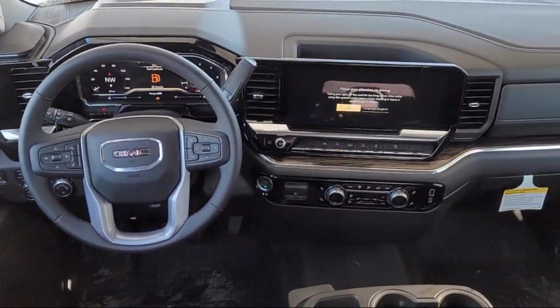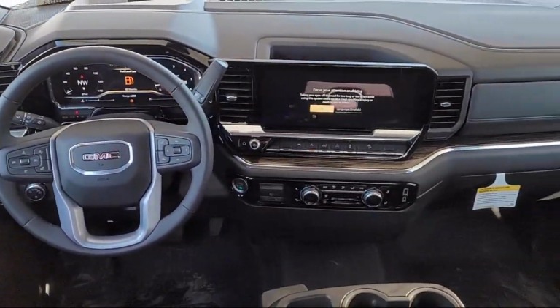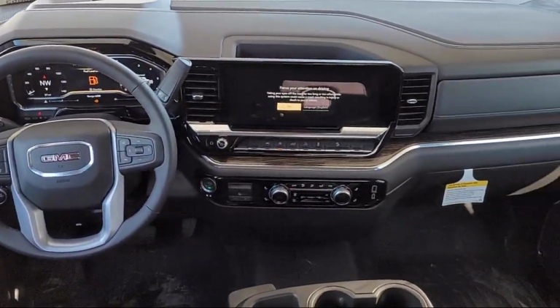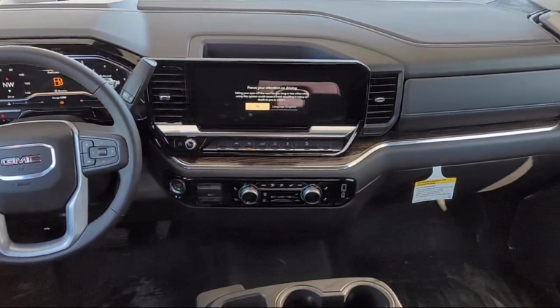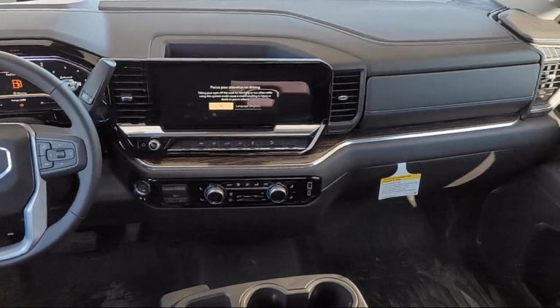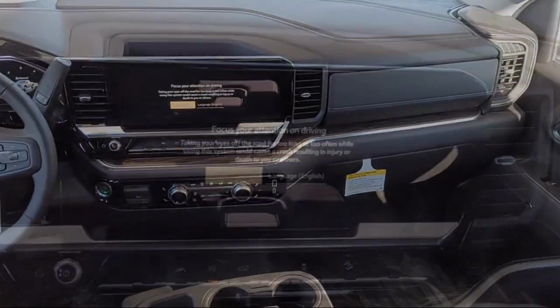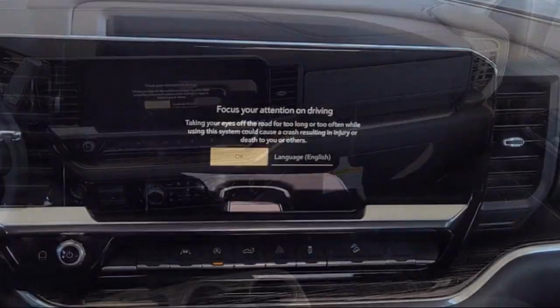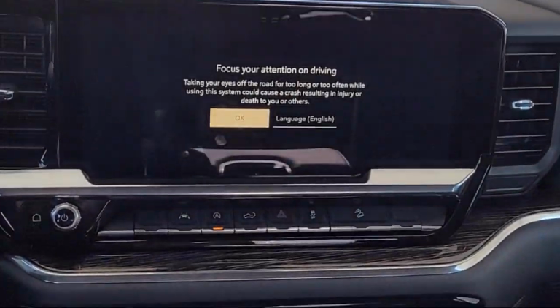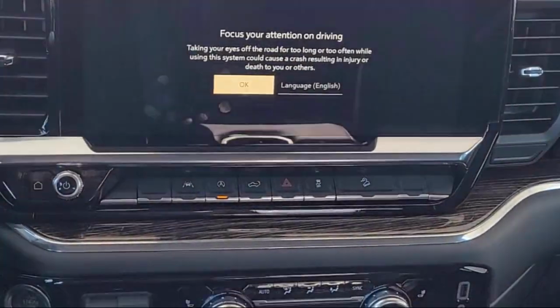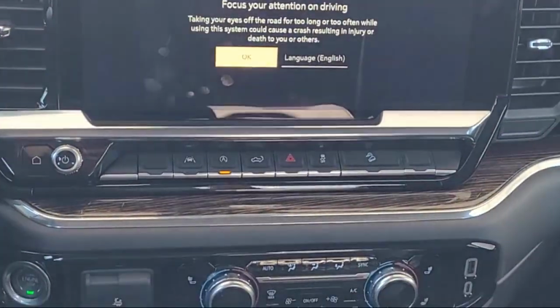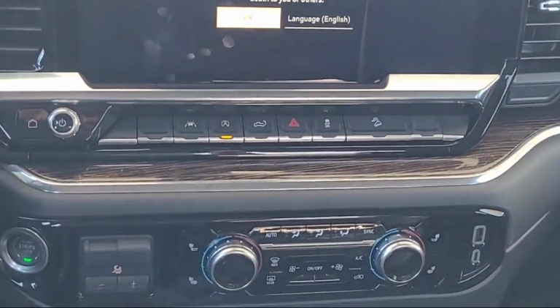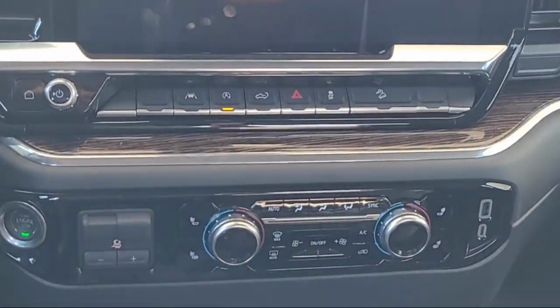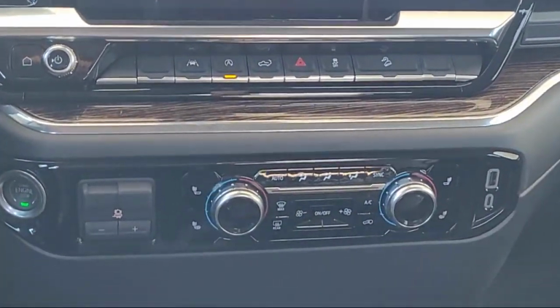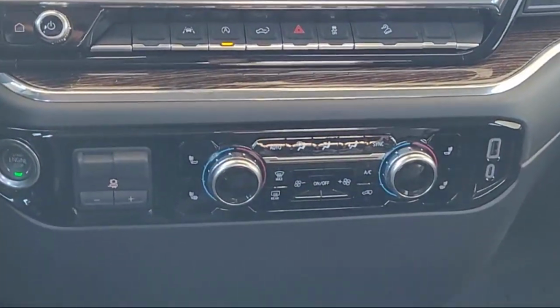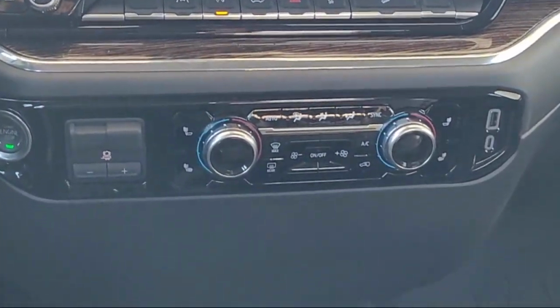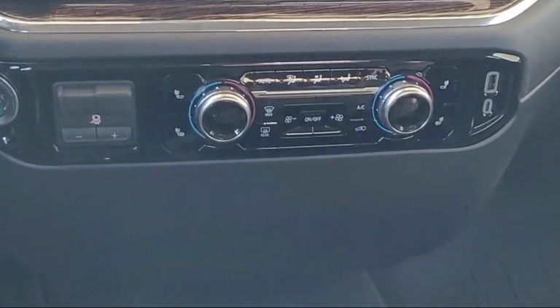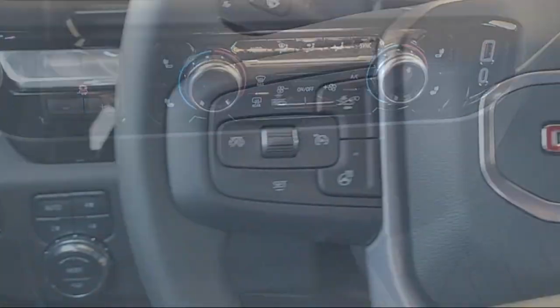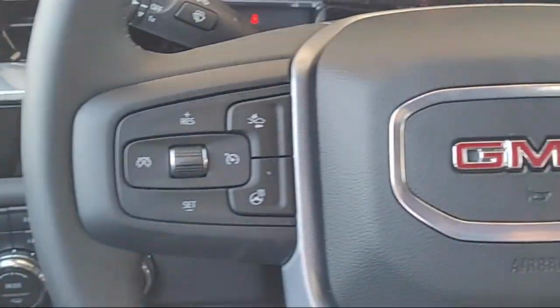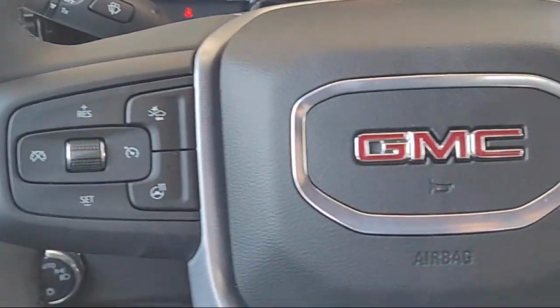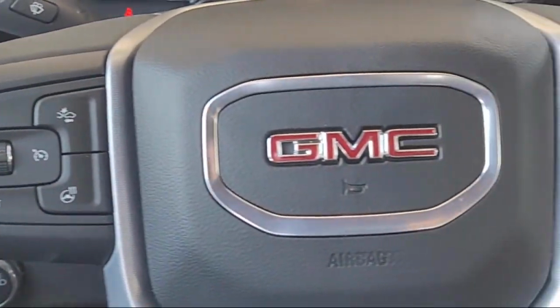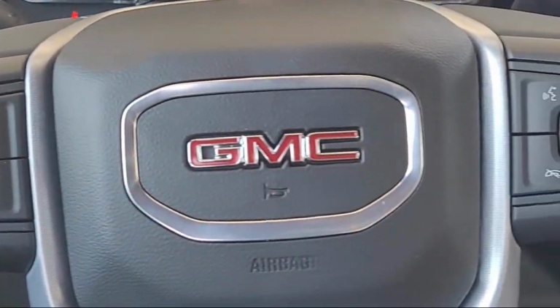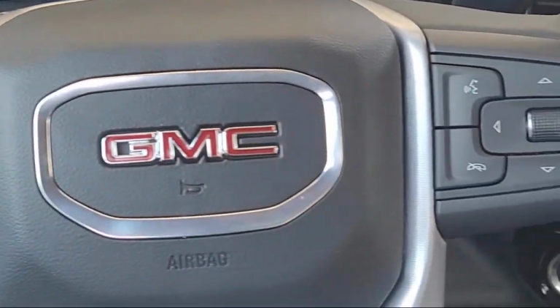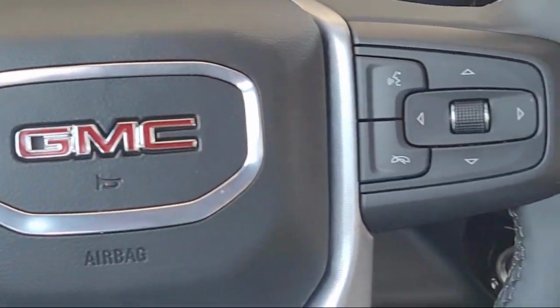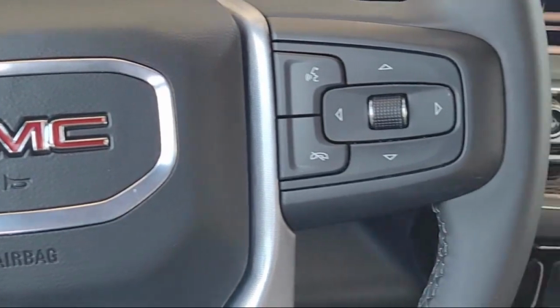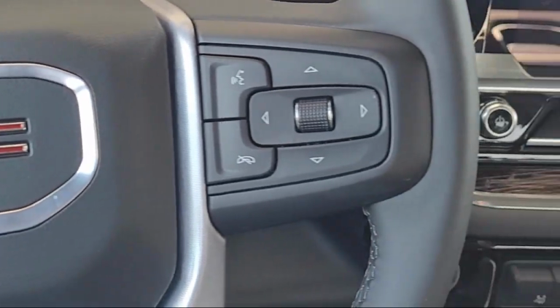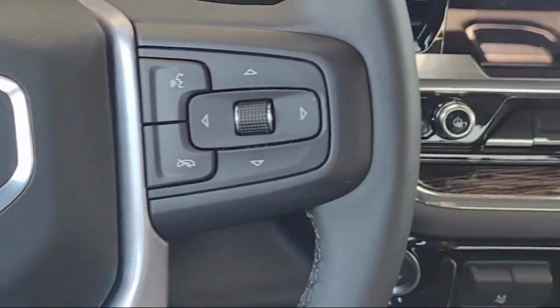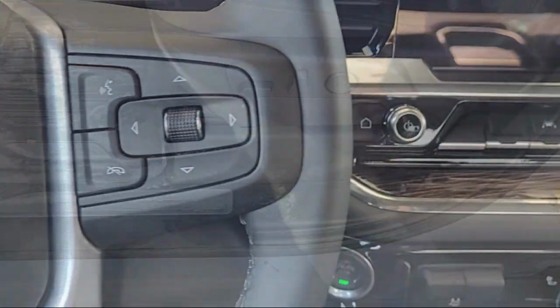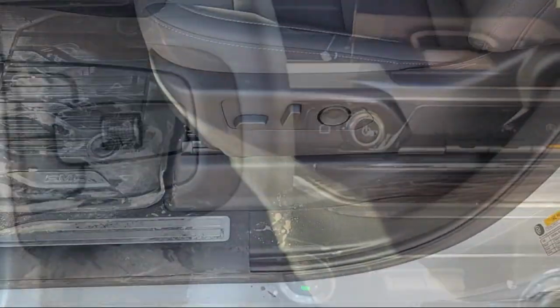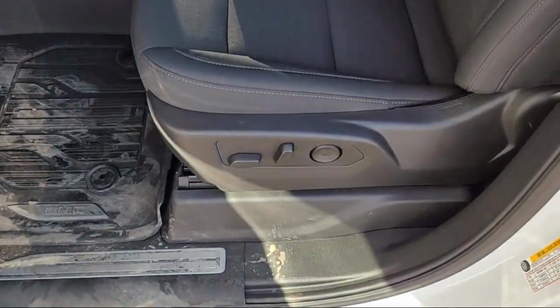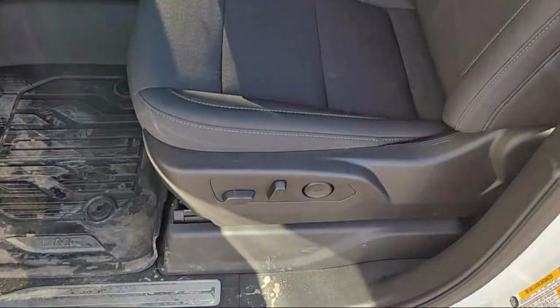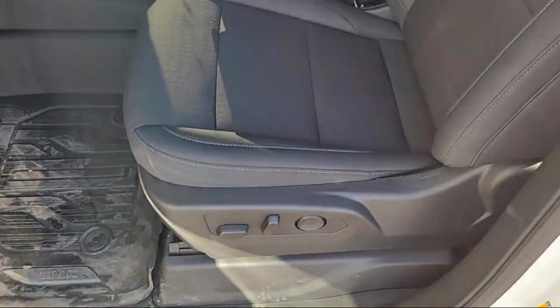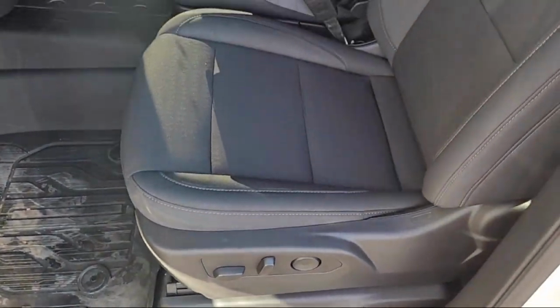GMC infotainment premium audio system, two Type-C charge-only rear USB ports, Apple CarPlay and Android Auto.